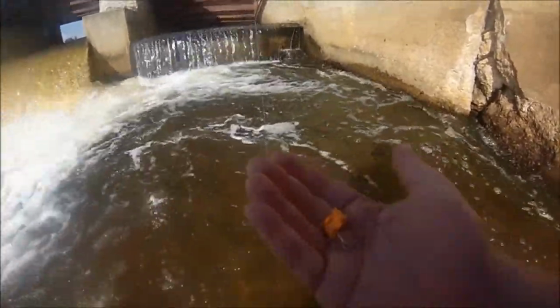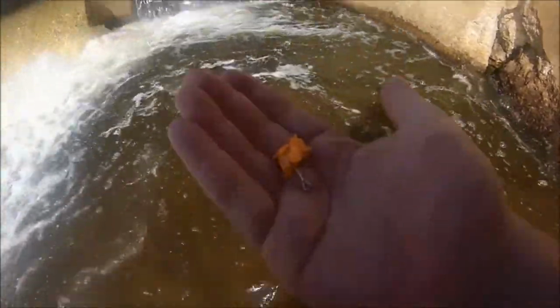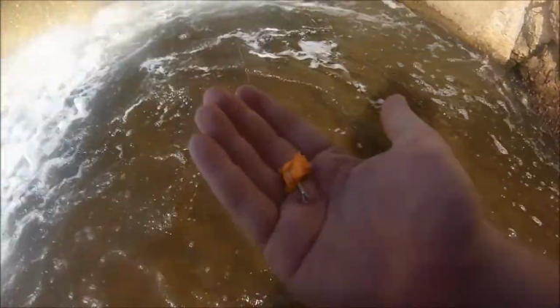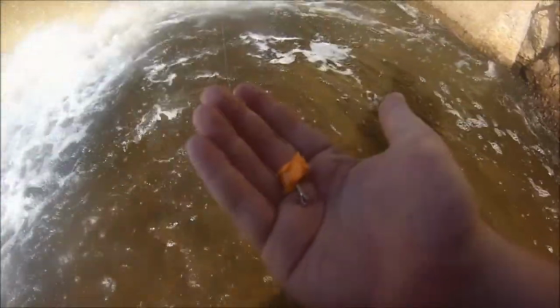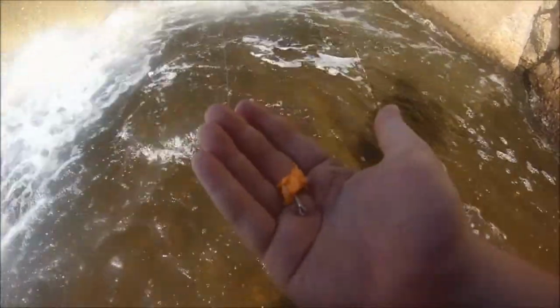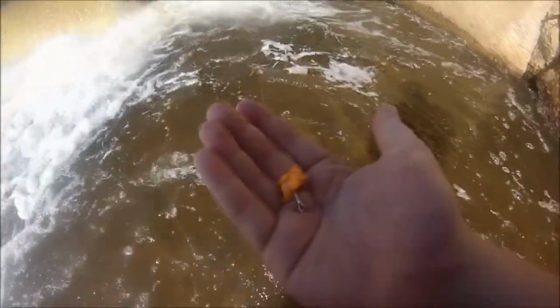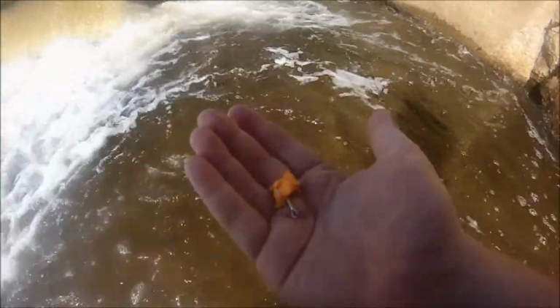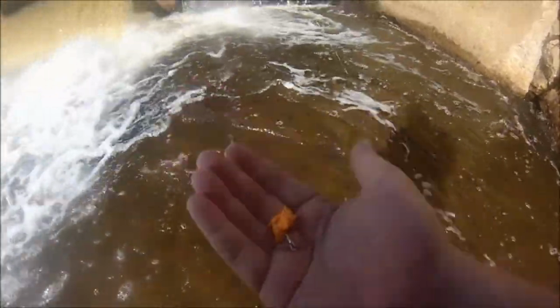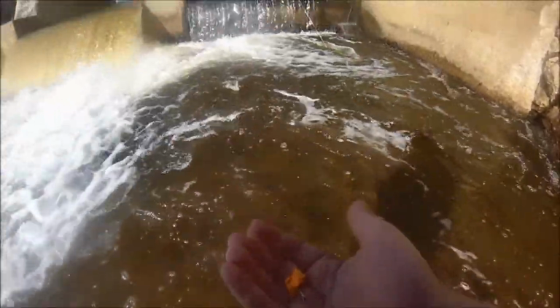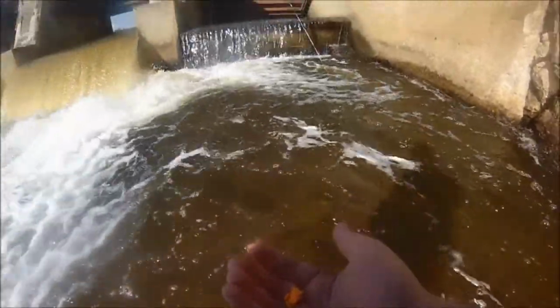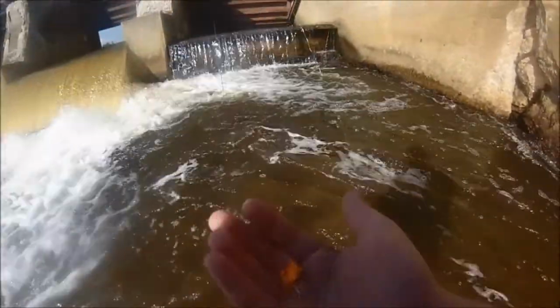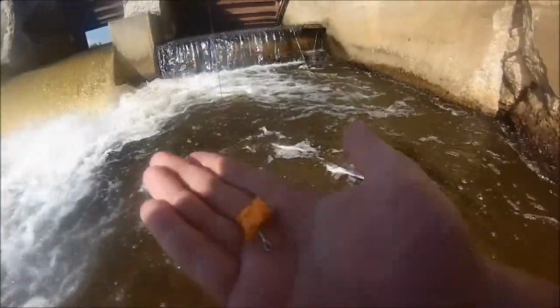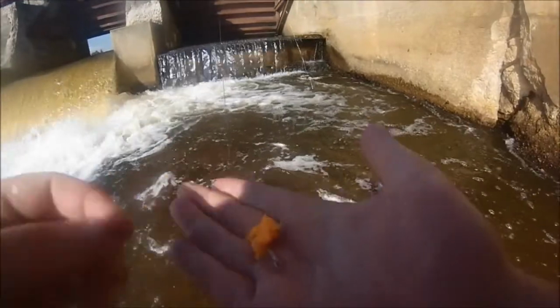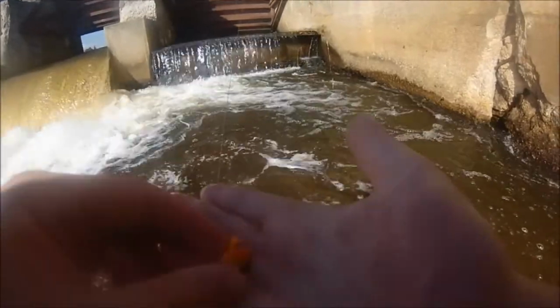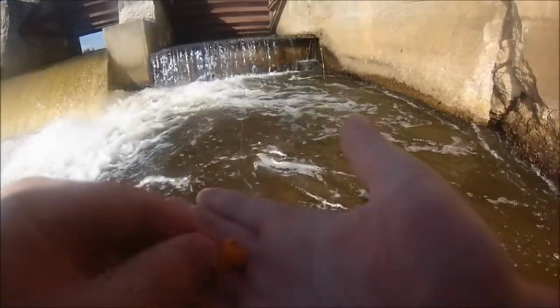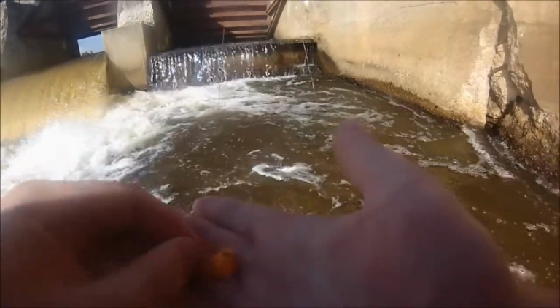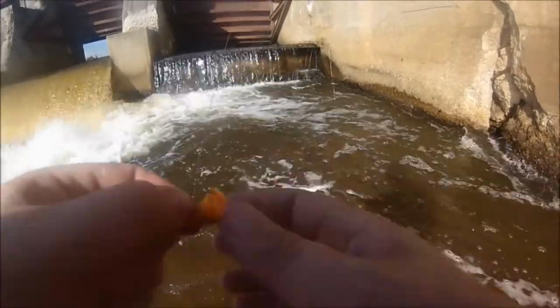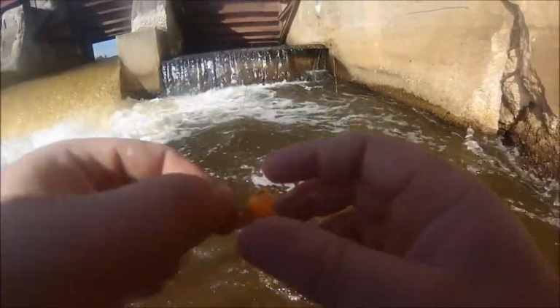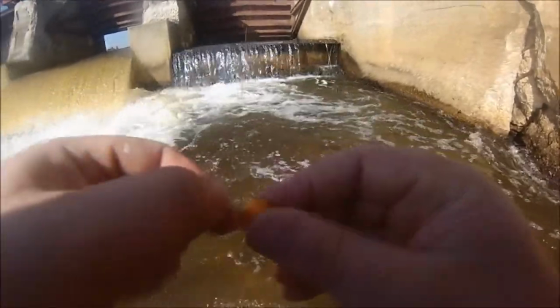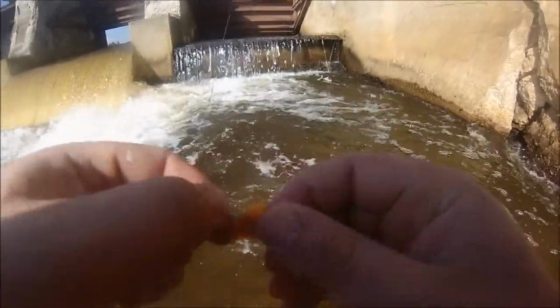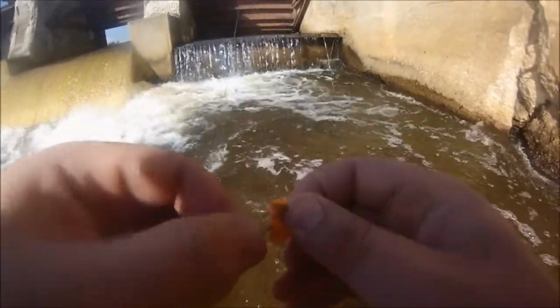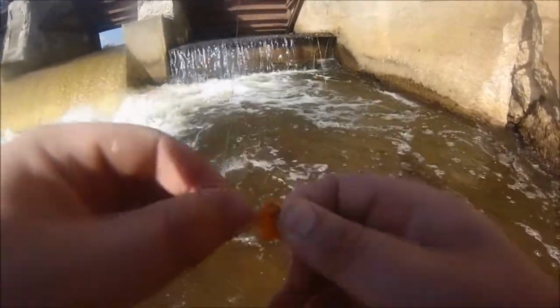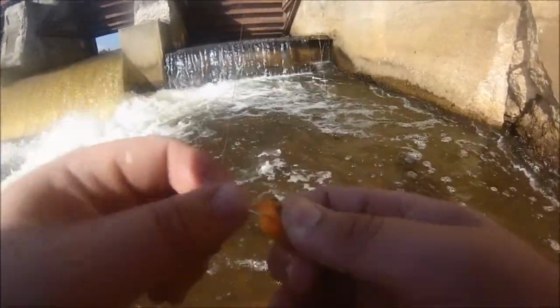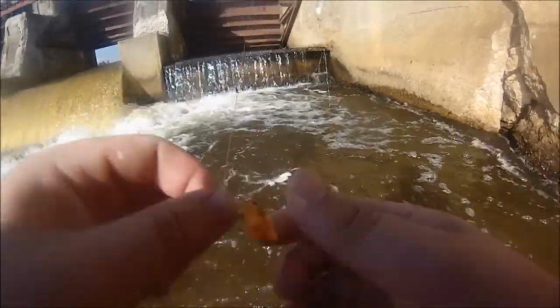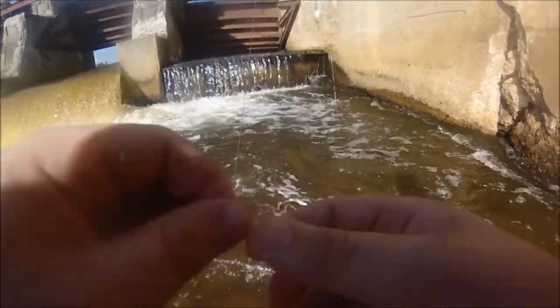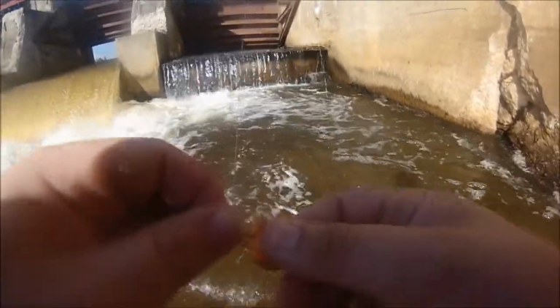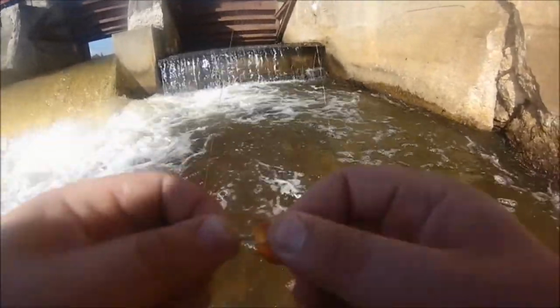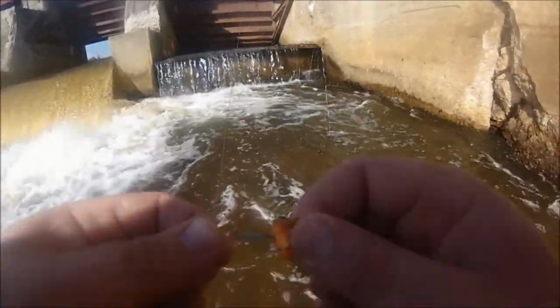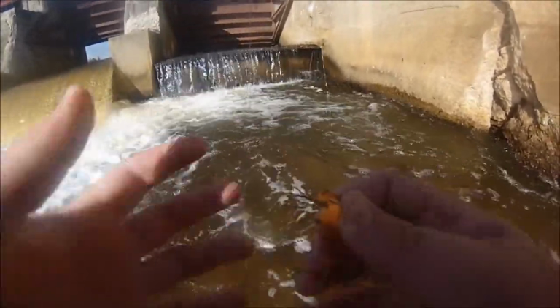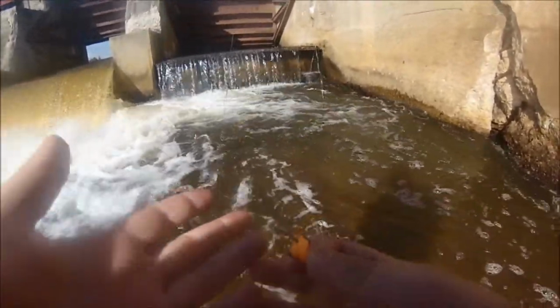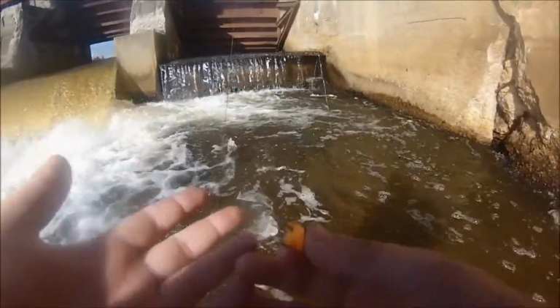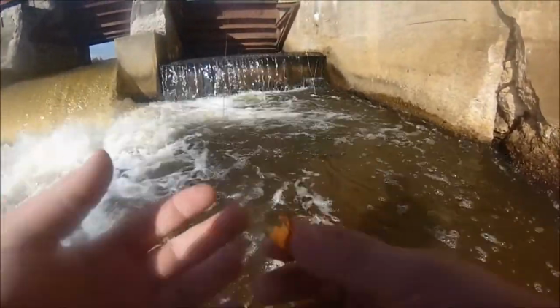This is what I just found - it's a treble hook with yarn. It's a popular thing for snaggers. It pisses me off.